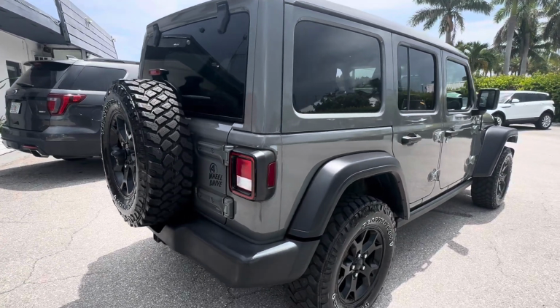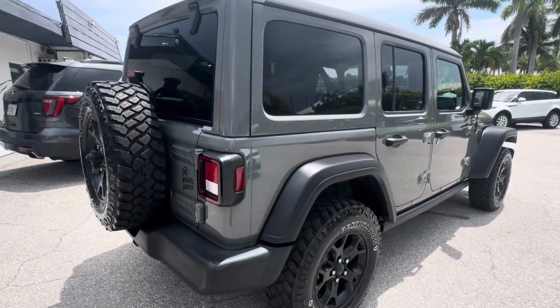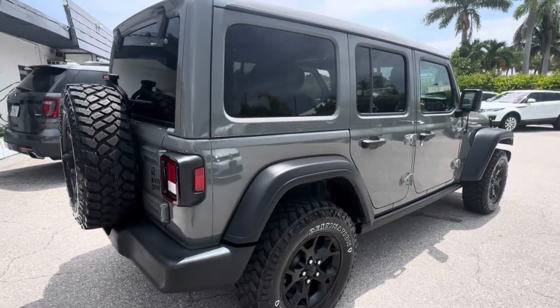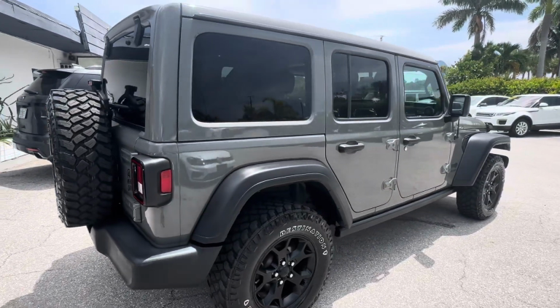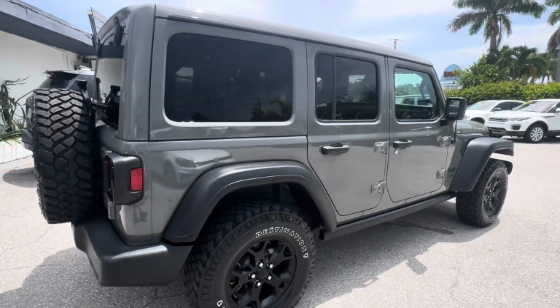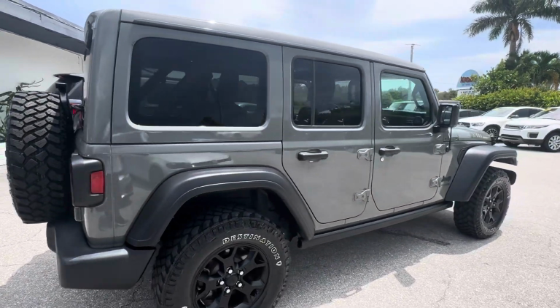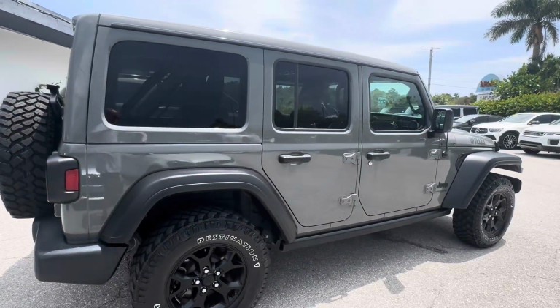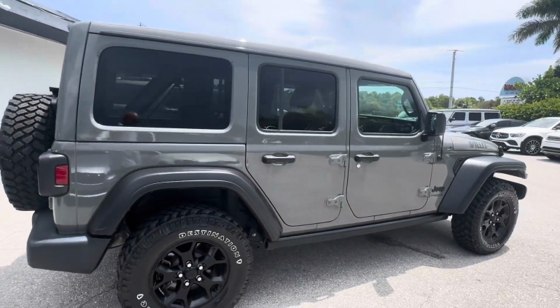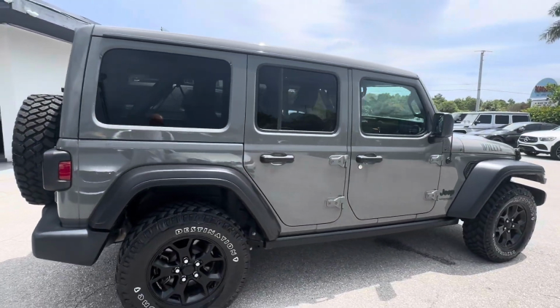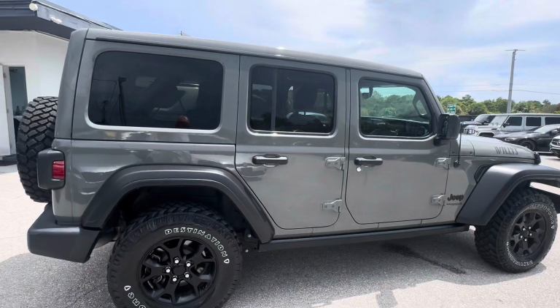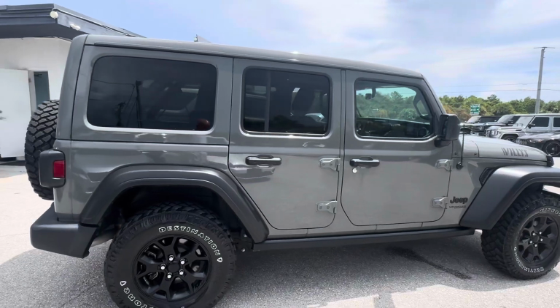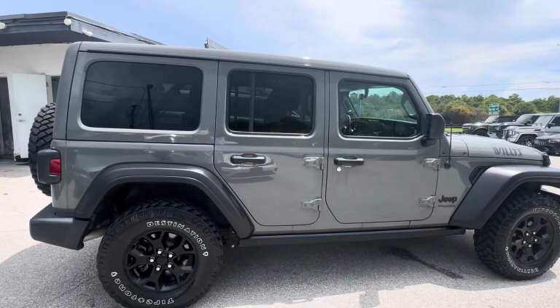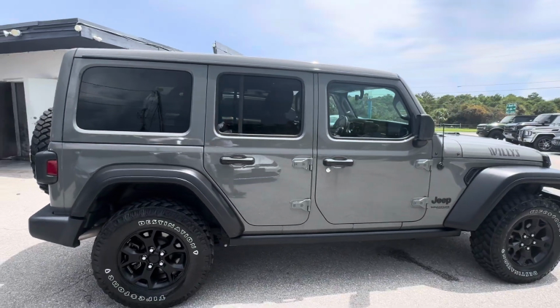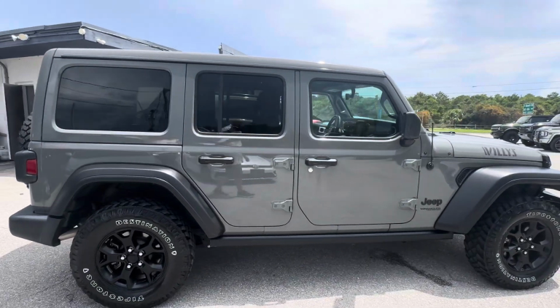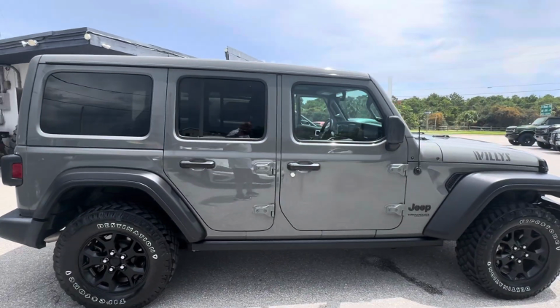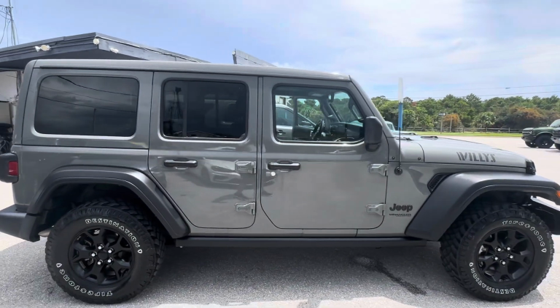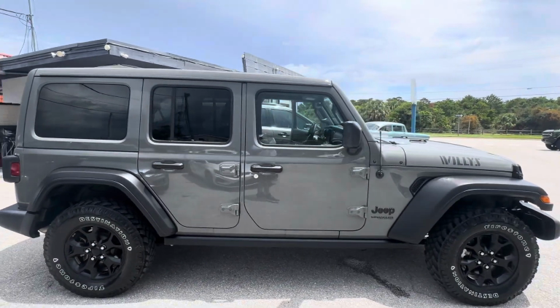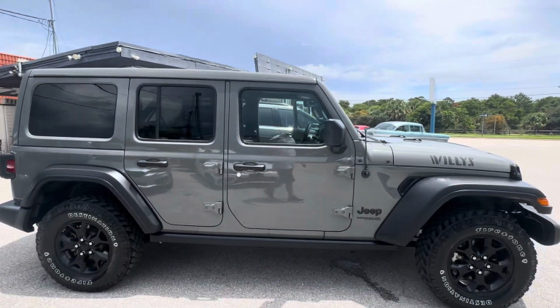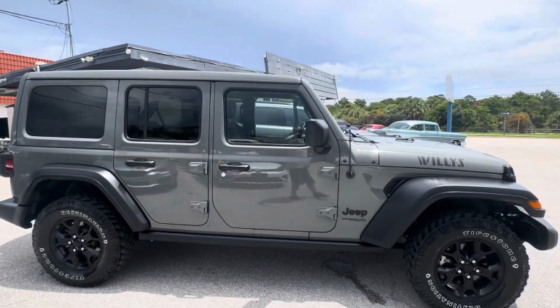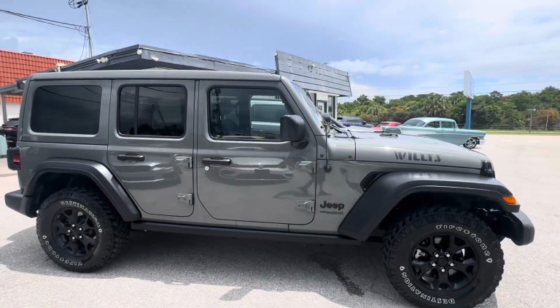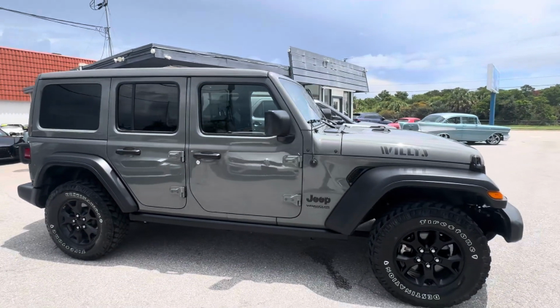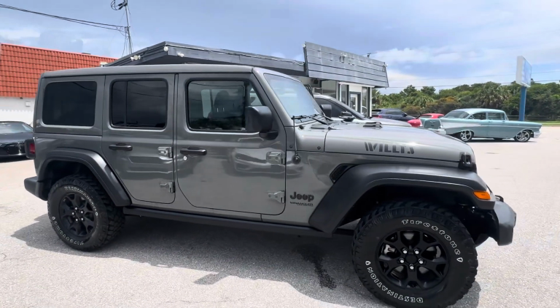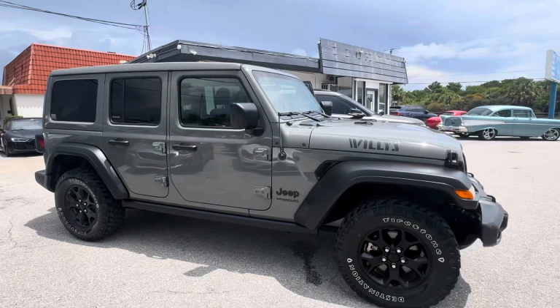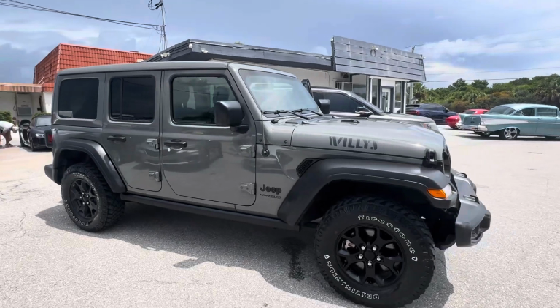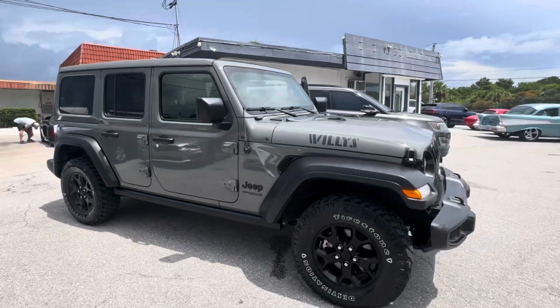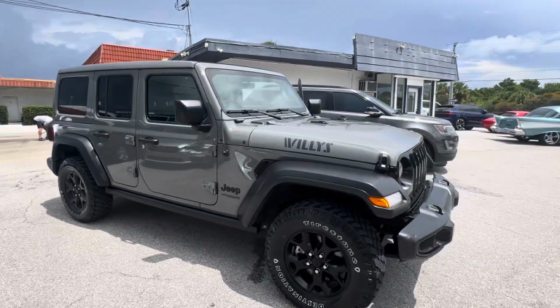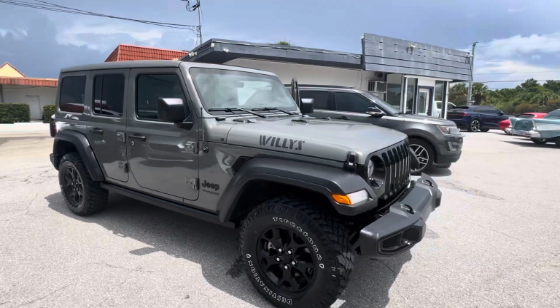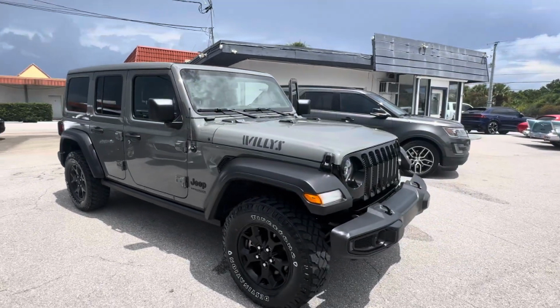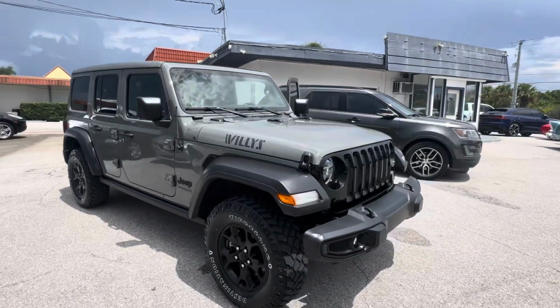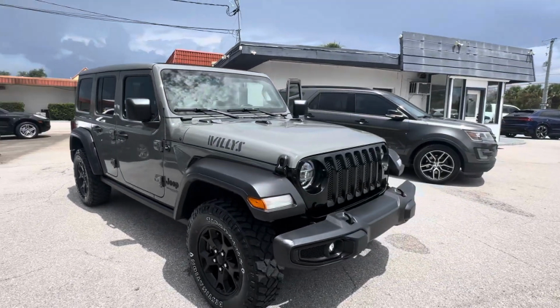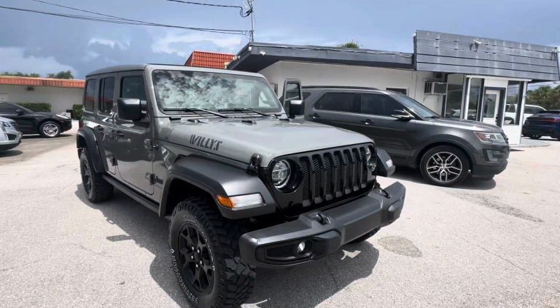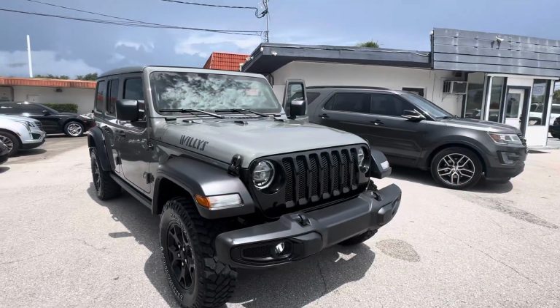Overall, this is a great looking Jeep Willys Wrangler Unlimited with the sun and sound package here at Classic Cars of Palm Beach. Give us a call at 561-529-3101.